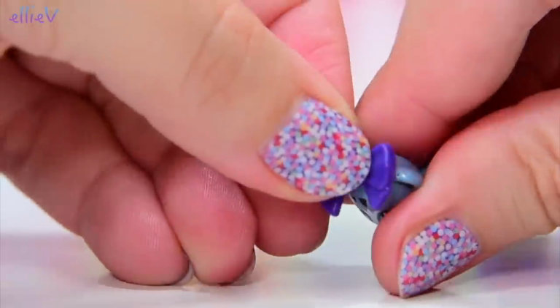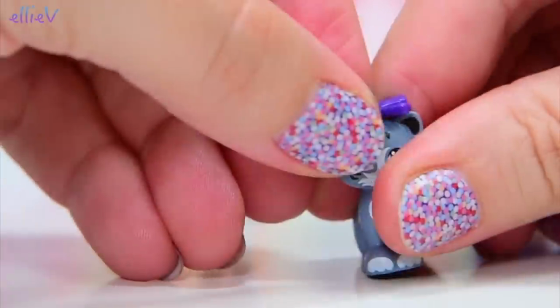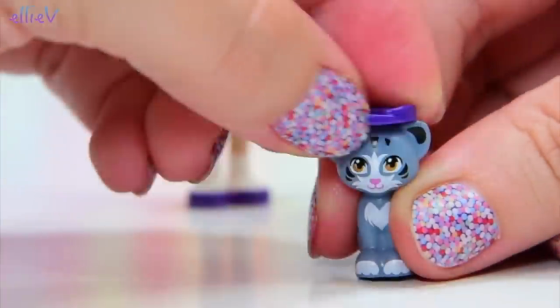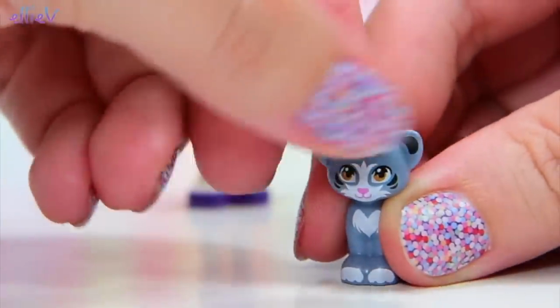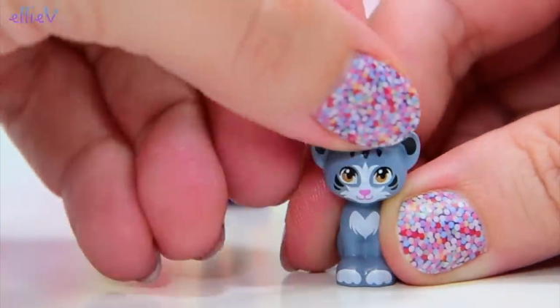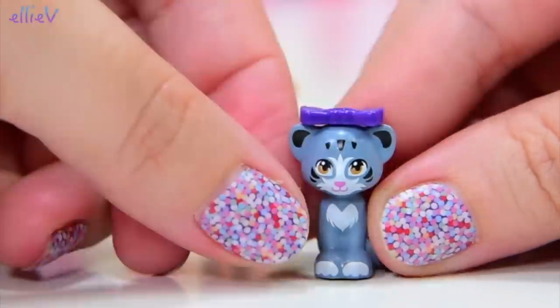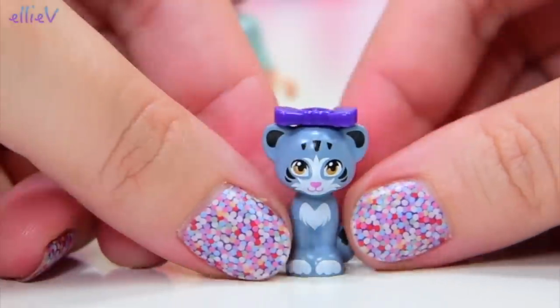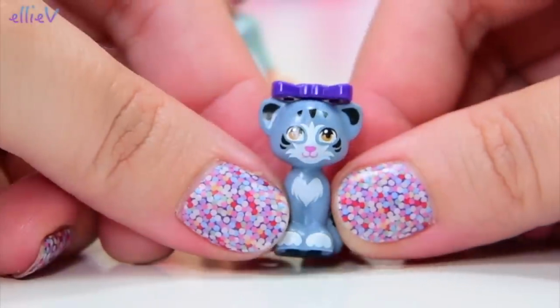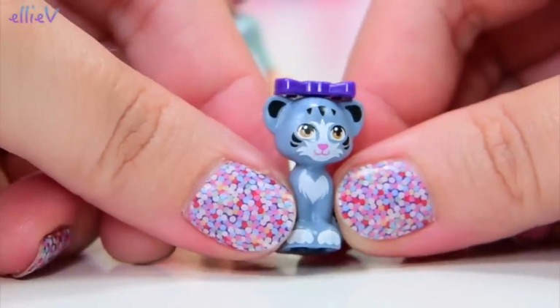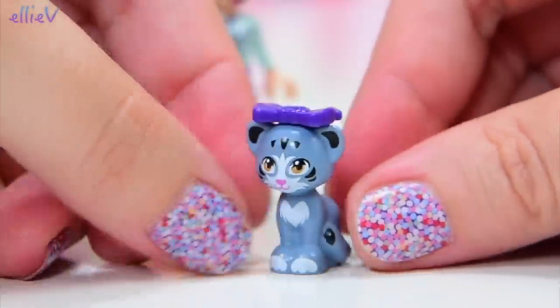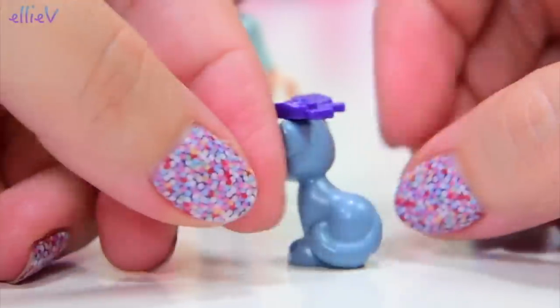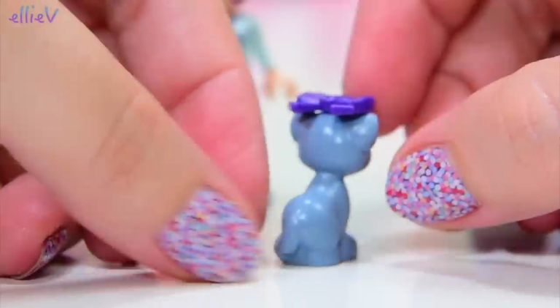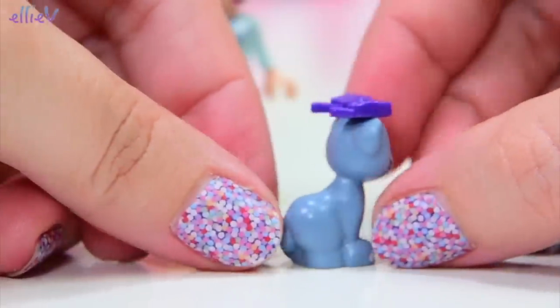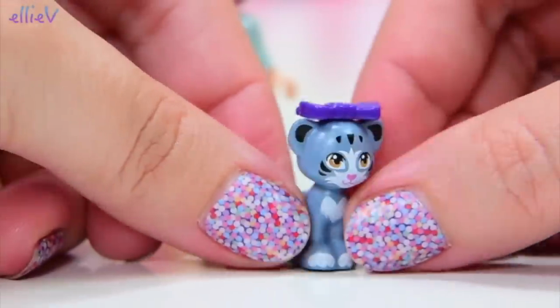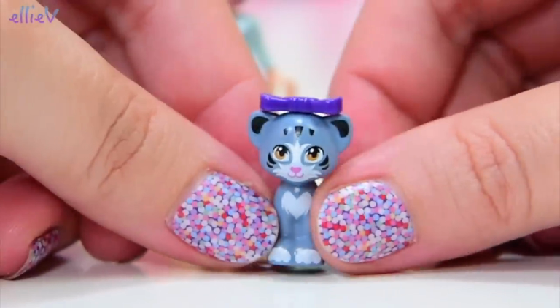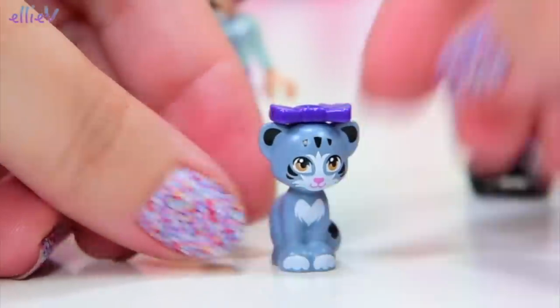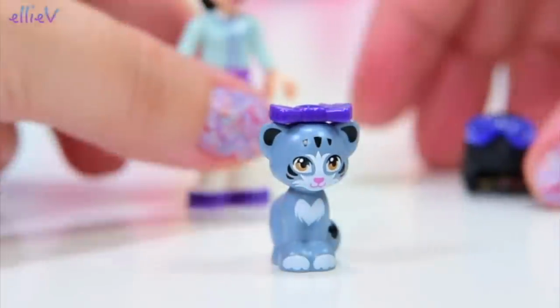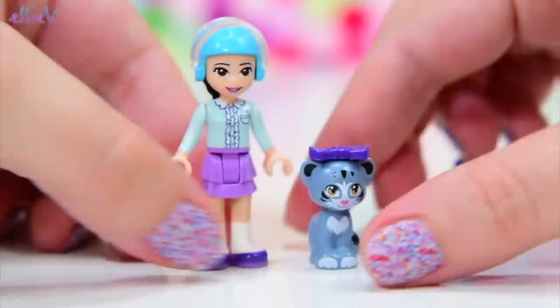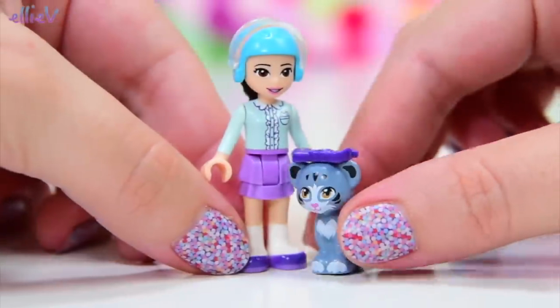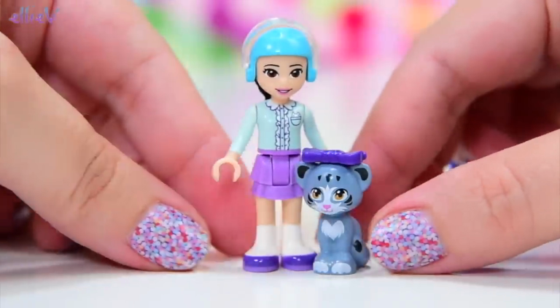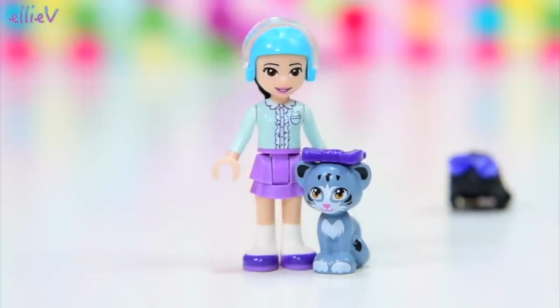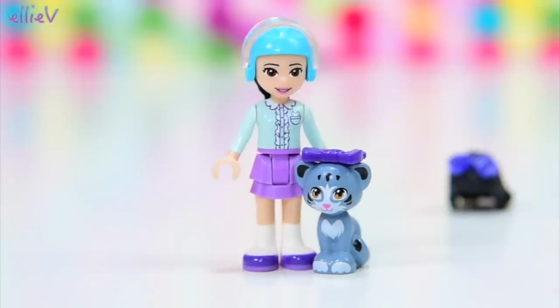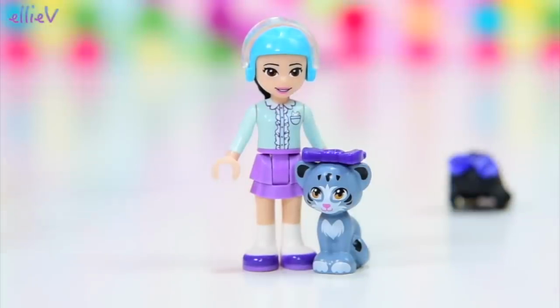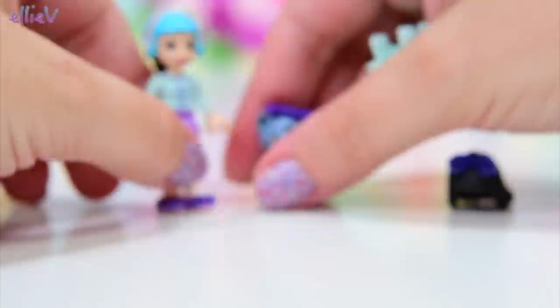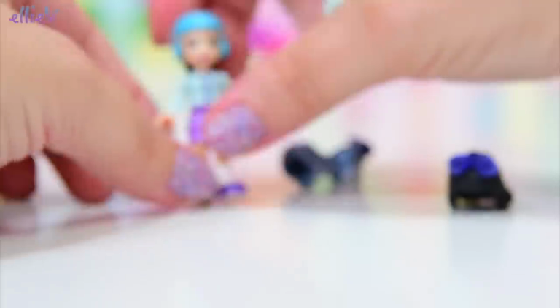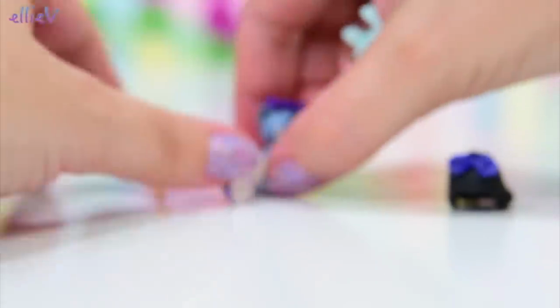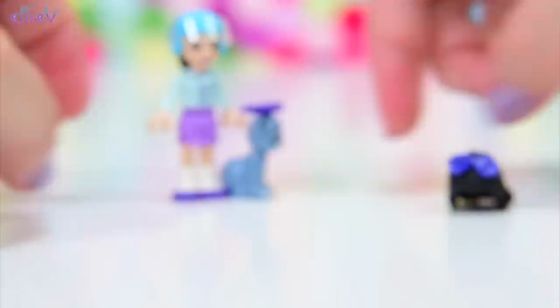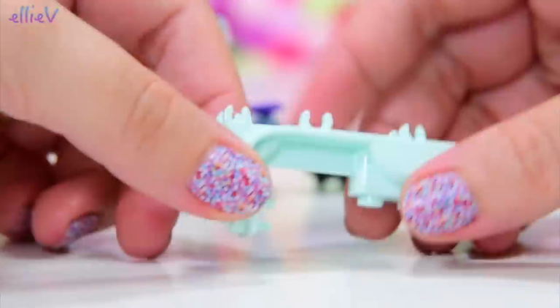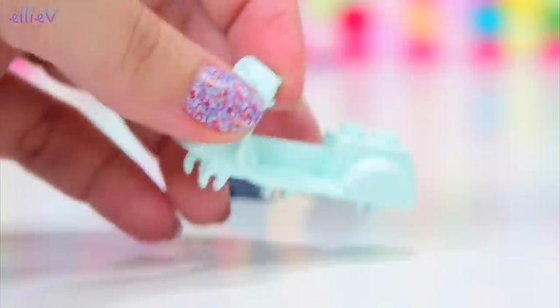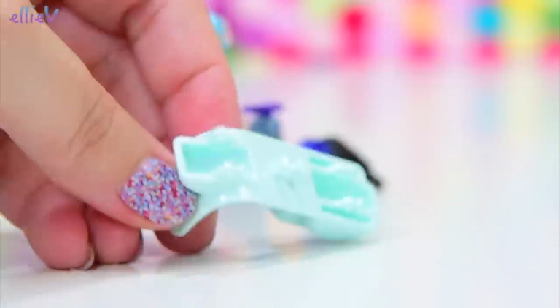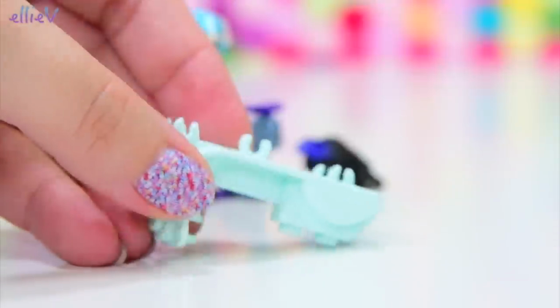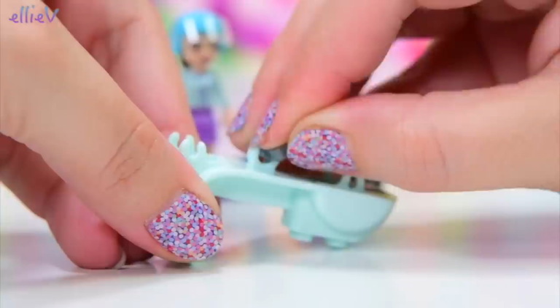Chico accompanies Emma out to the park because it's nice to have a companion when you're out drawing and selling things. So Chico, who's got the cutest little heart-shaped fur patch on the front there, is heading out with Emma, and first up she needs the scooter.